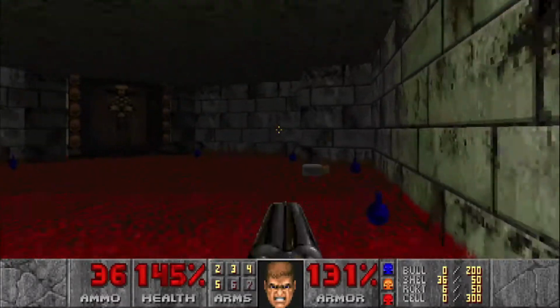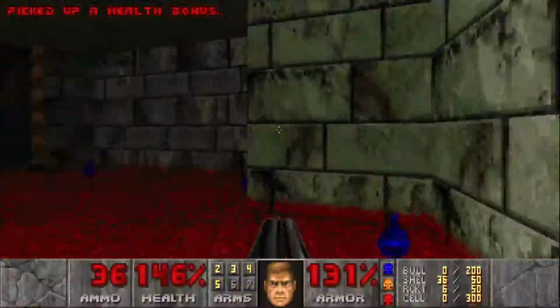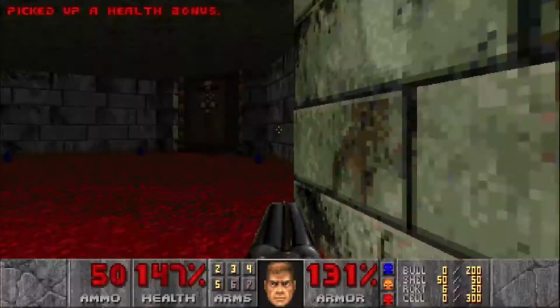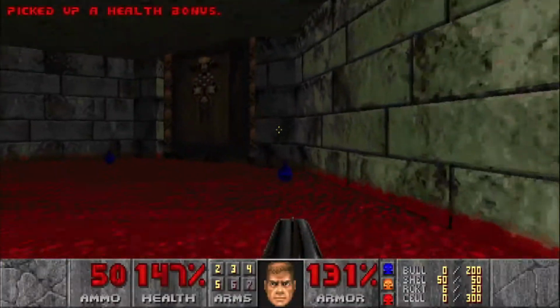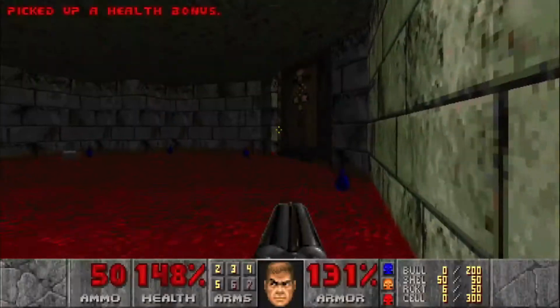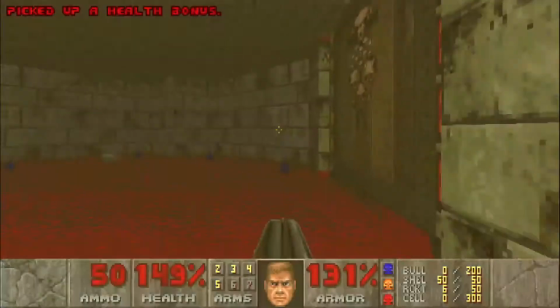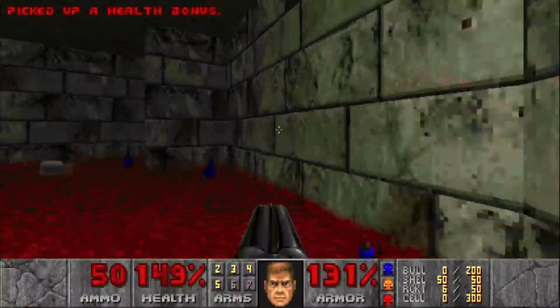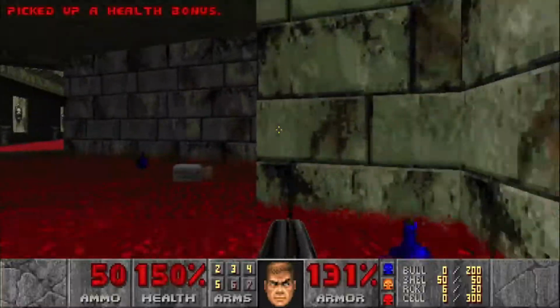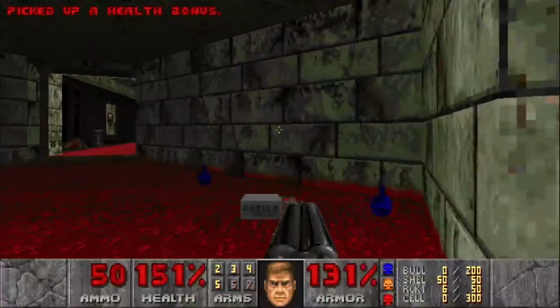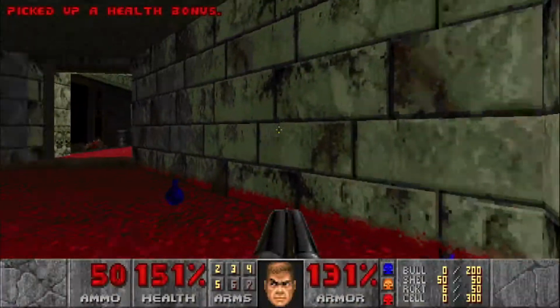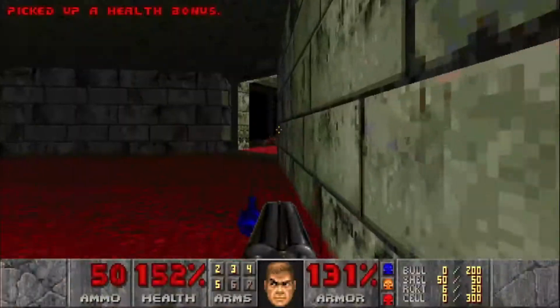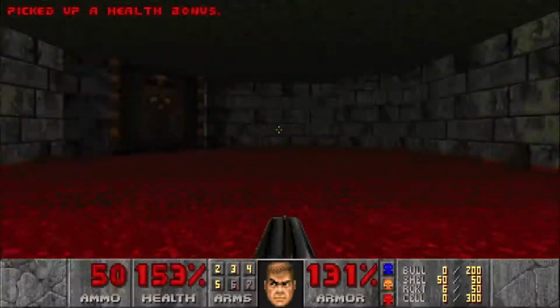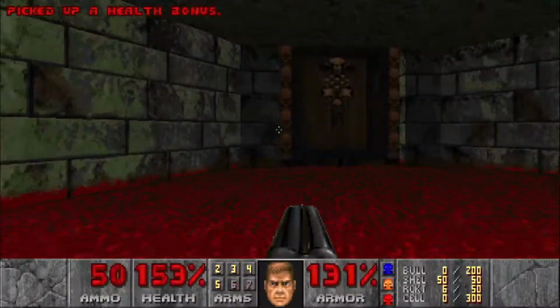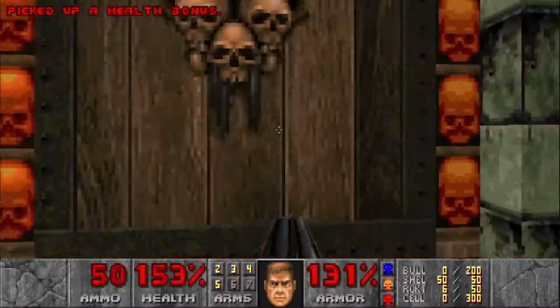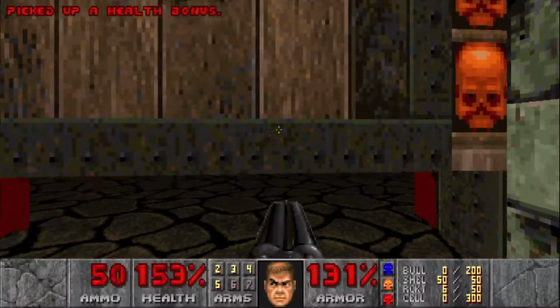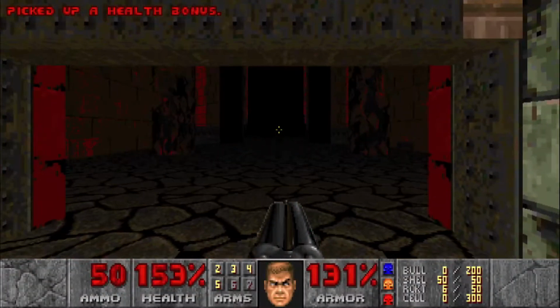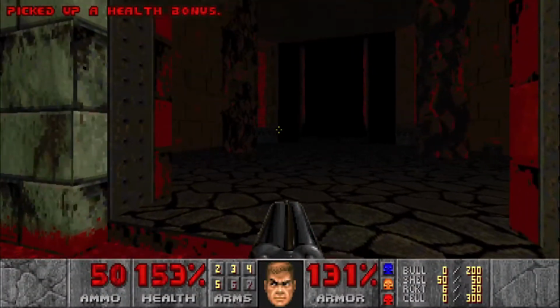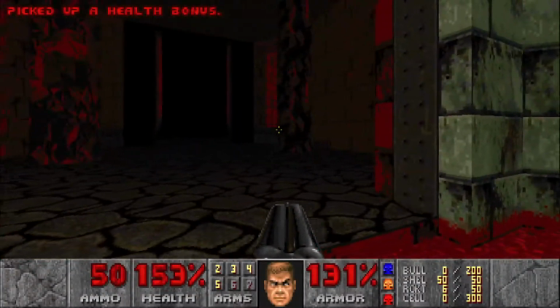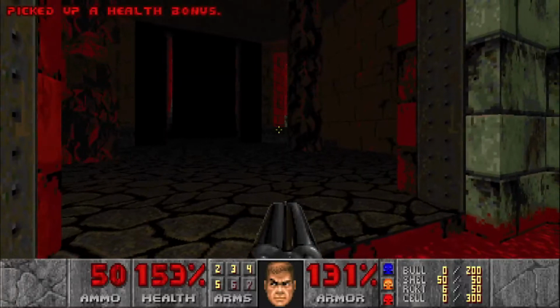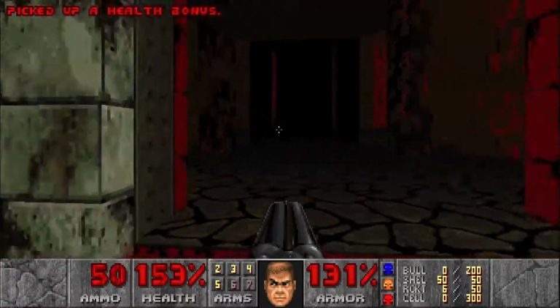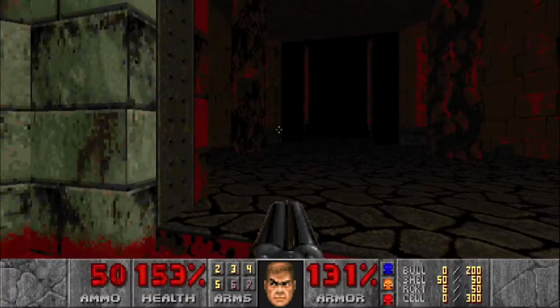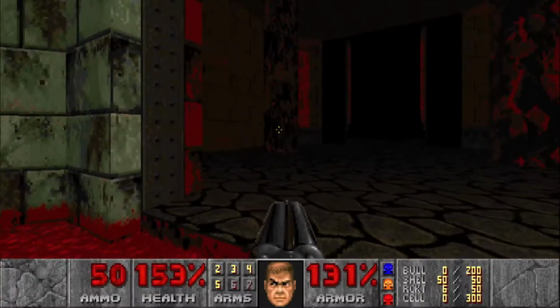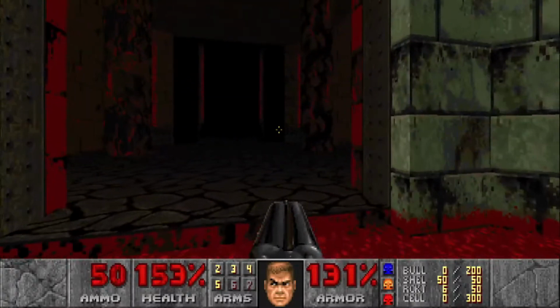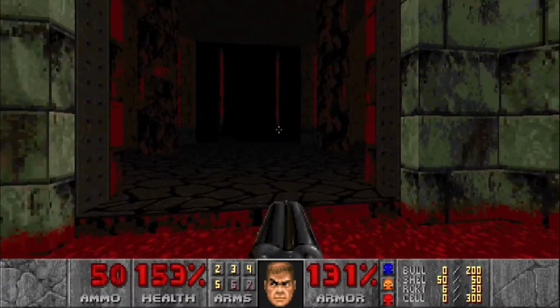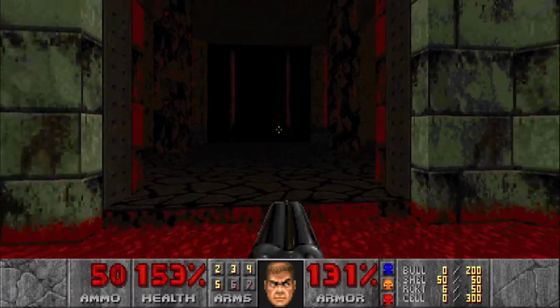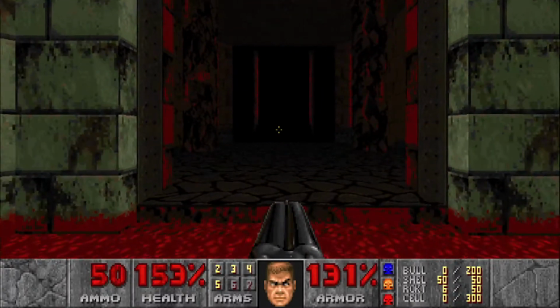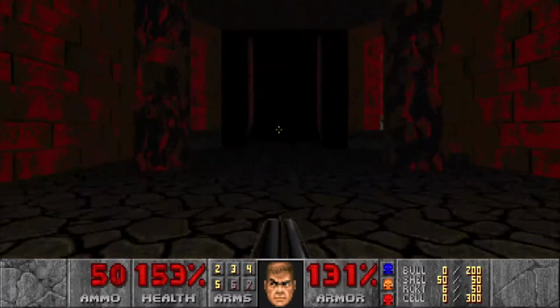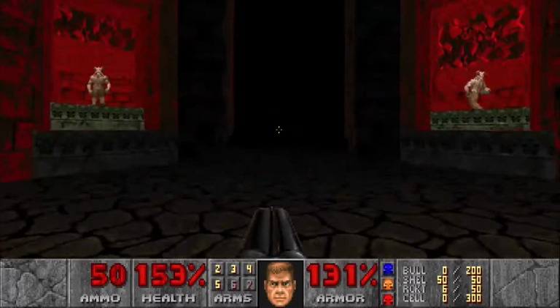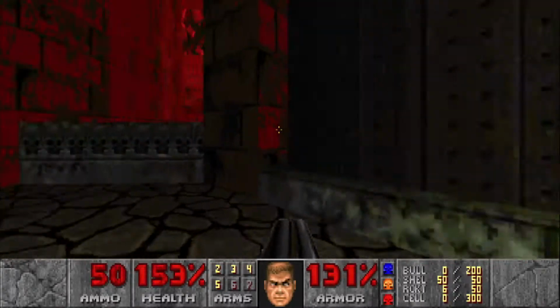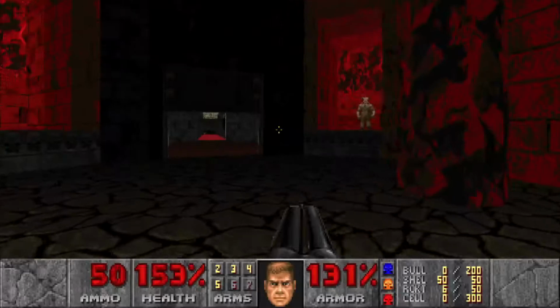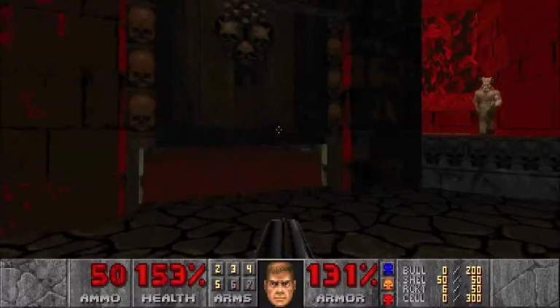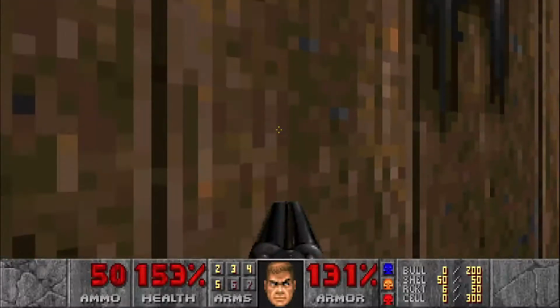Grab one box of shells. We're gonna go through the yellow door here. There are four corners — each has a hell knight and a crusher — so what I like to do is just run in and run back out.